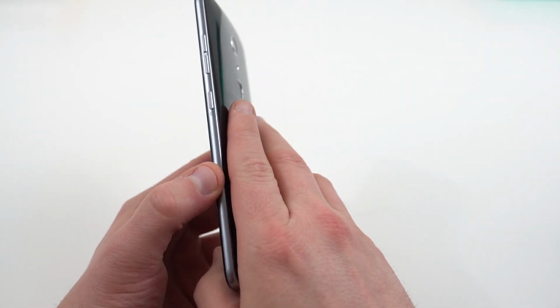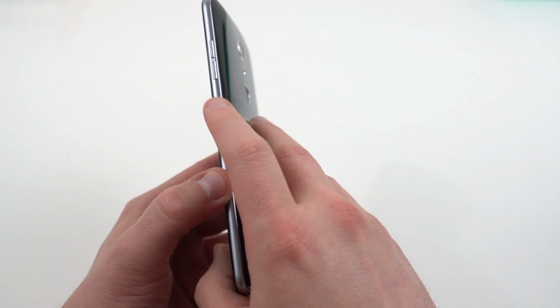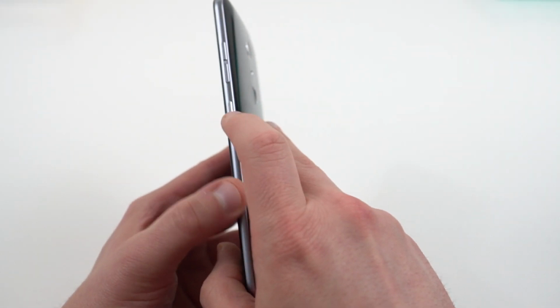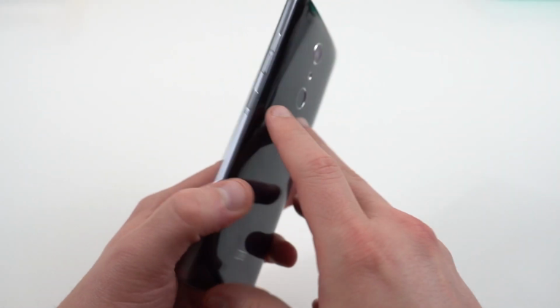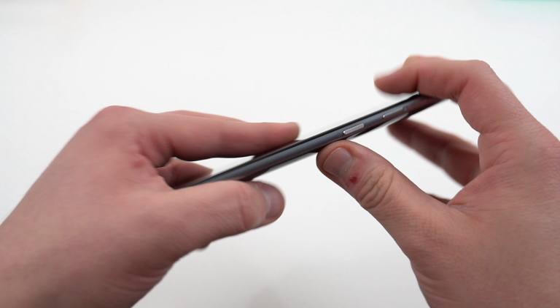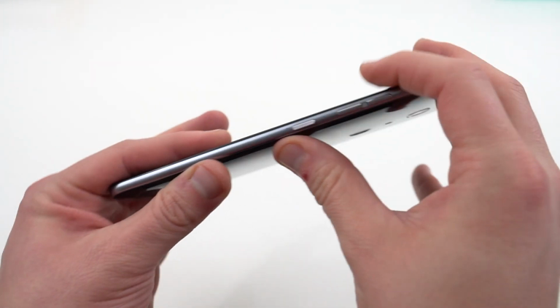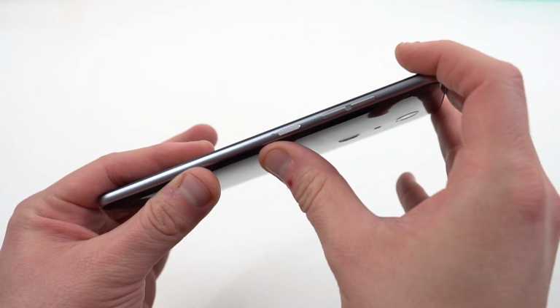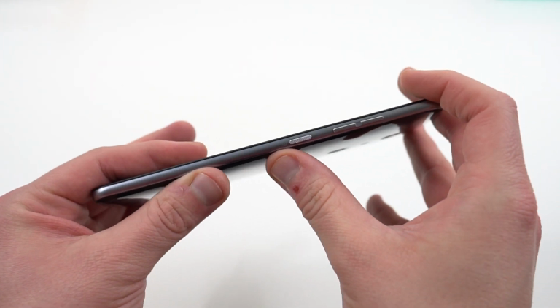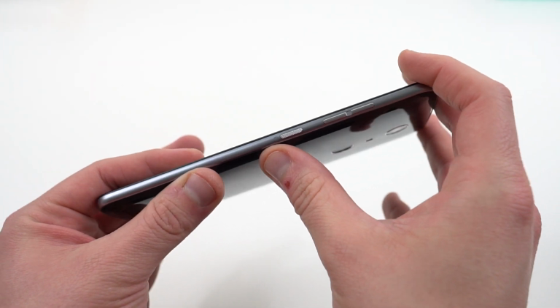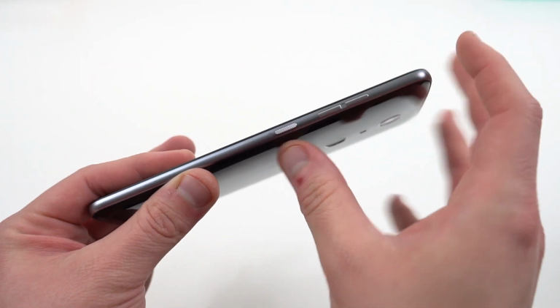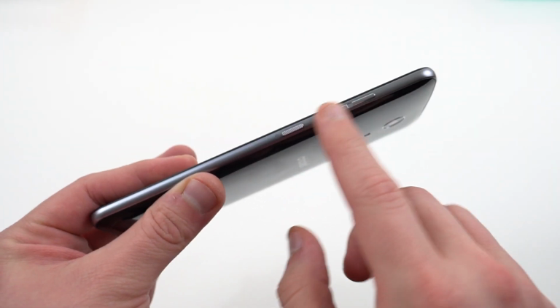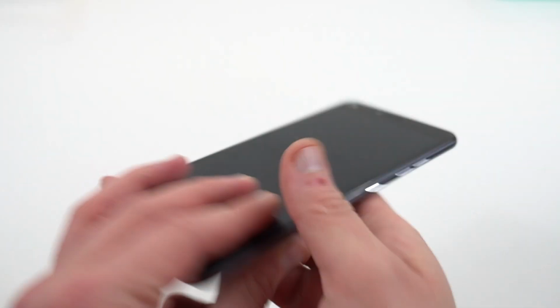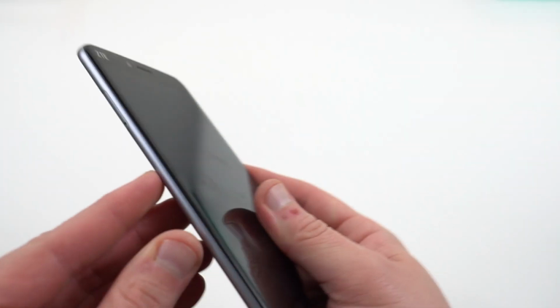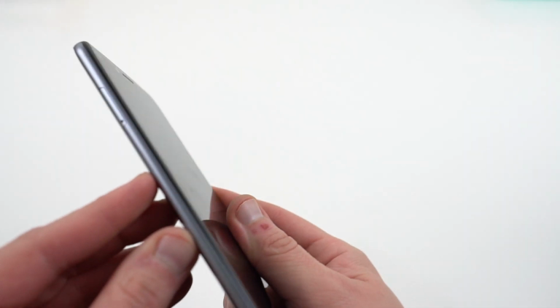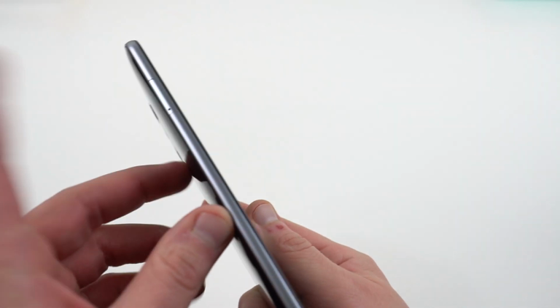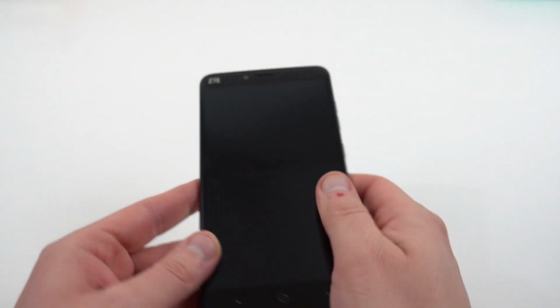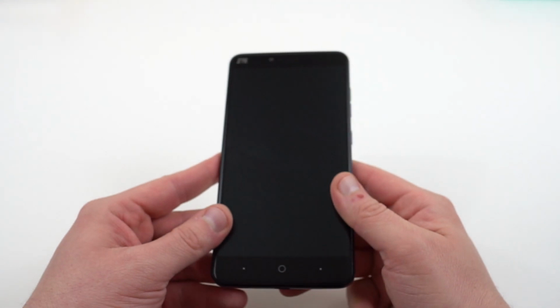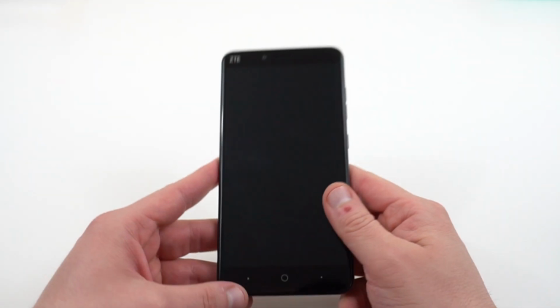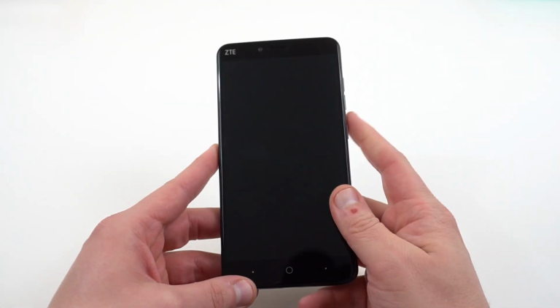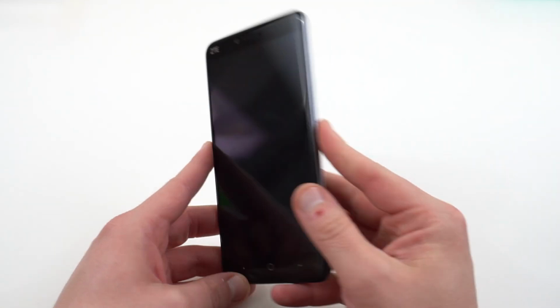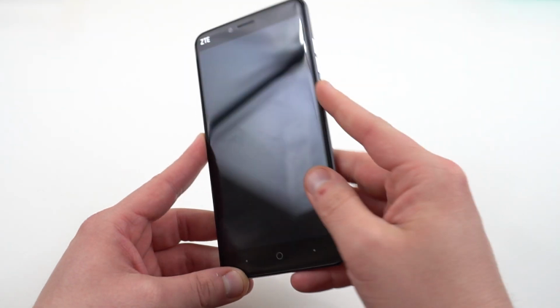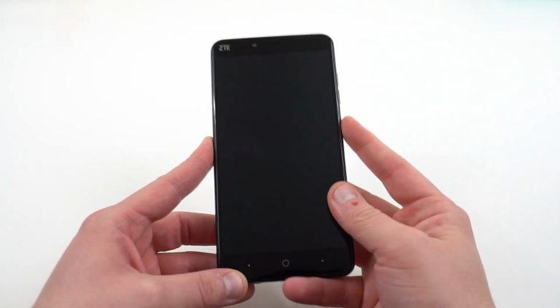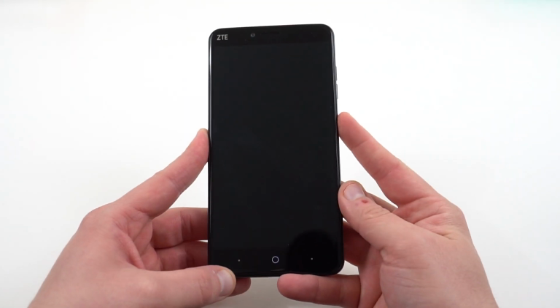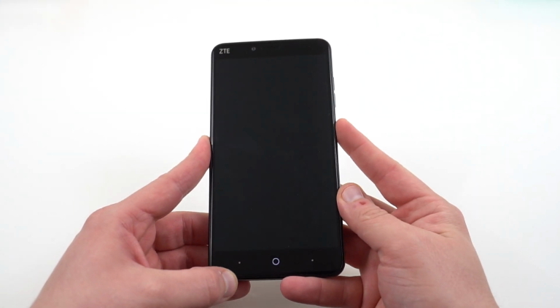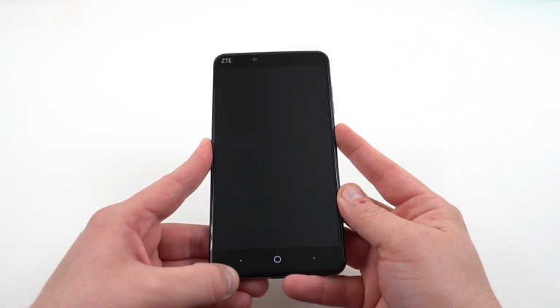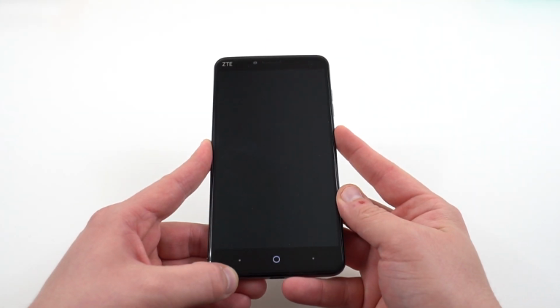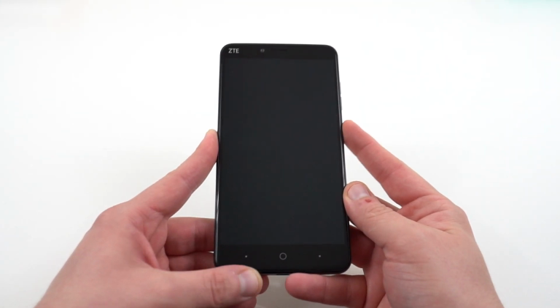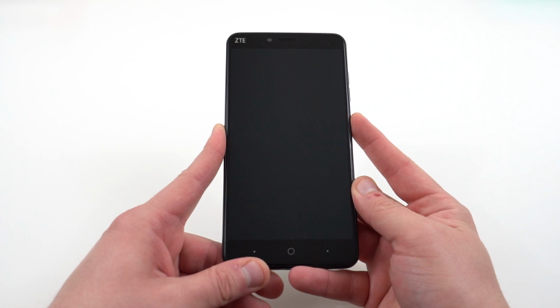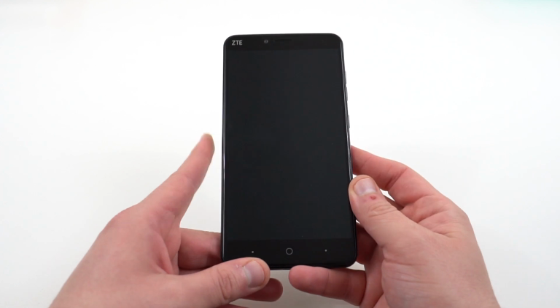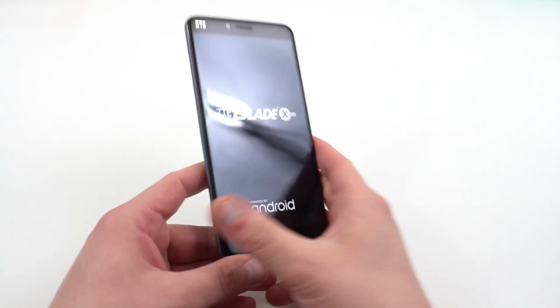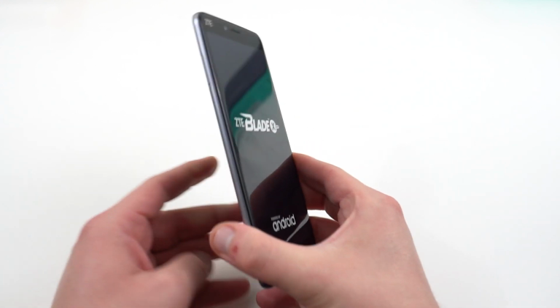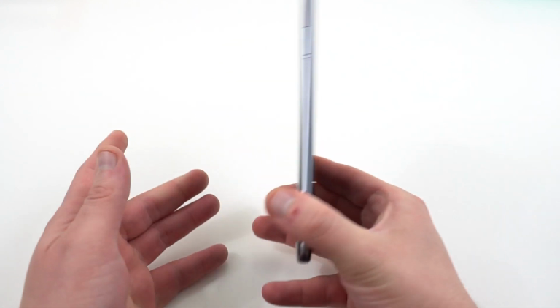You've got the power button, which does have some nice texture to it. You've got the volume rocker there as well. SIM tray over here on the side. I'm going to go ahead and boot this up and take a look at the software real quick.